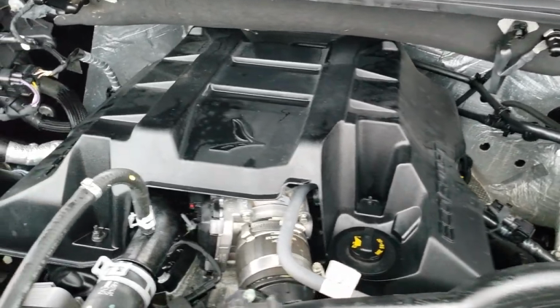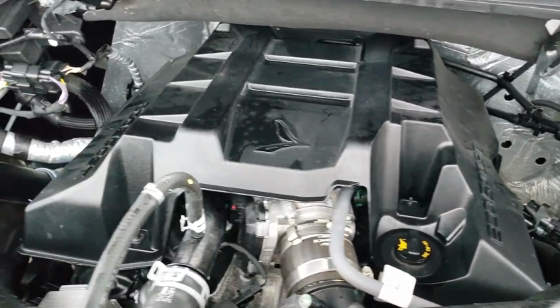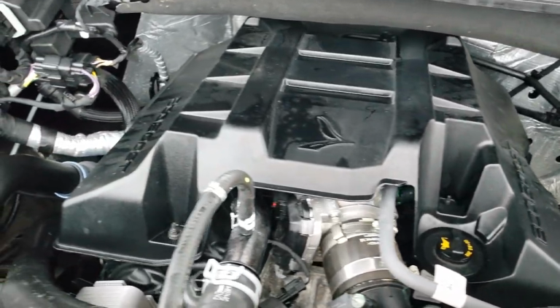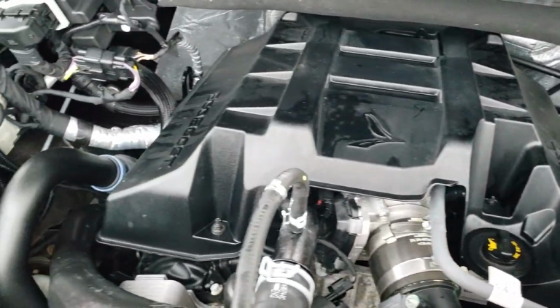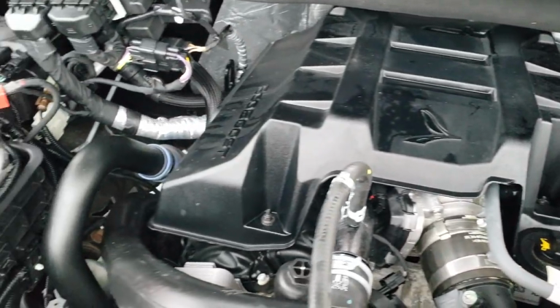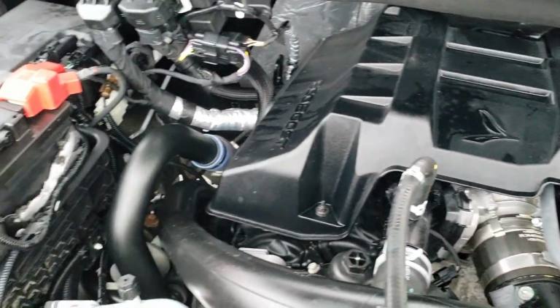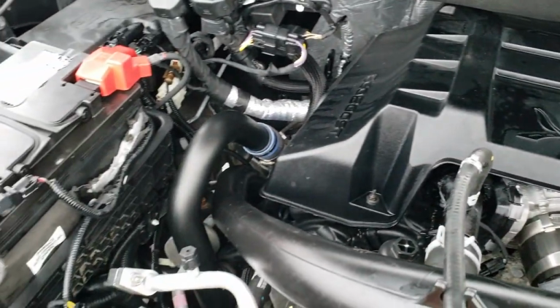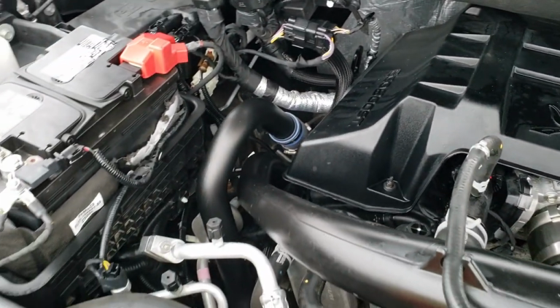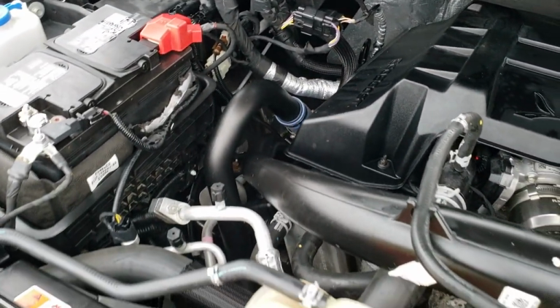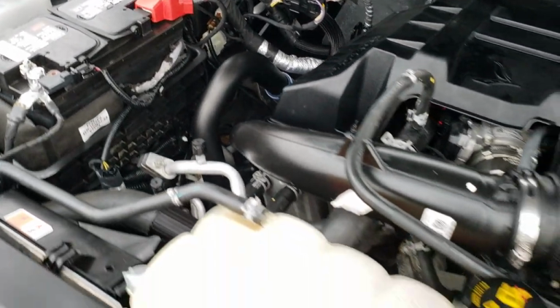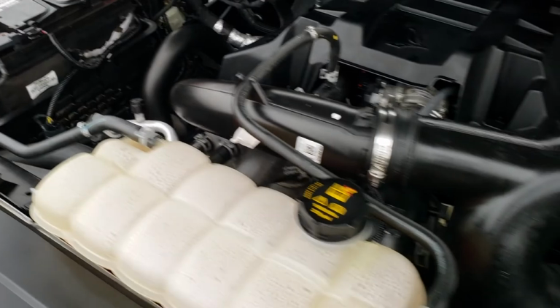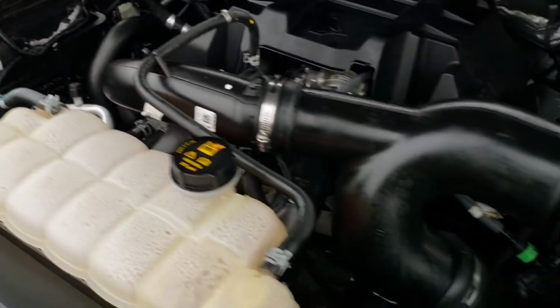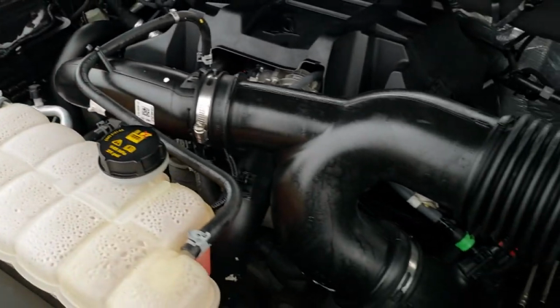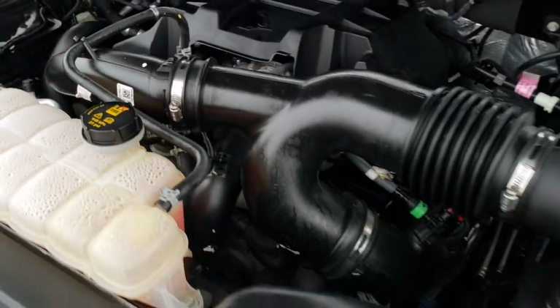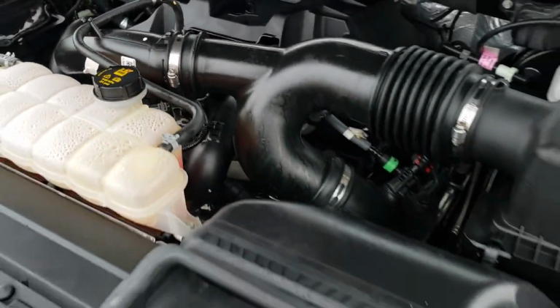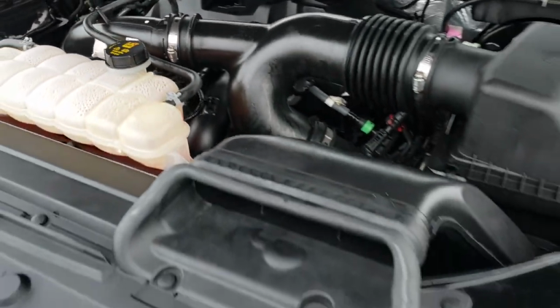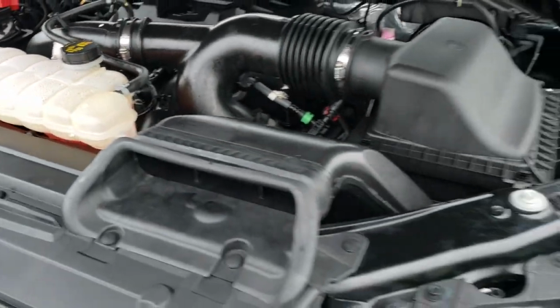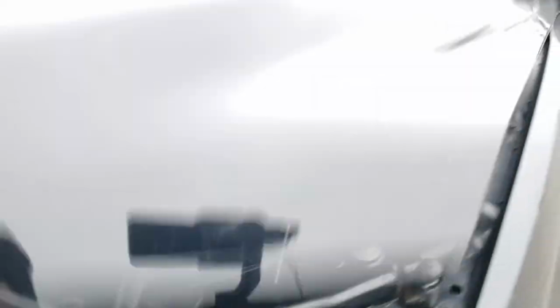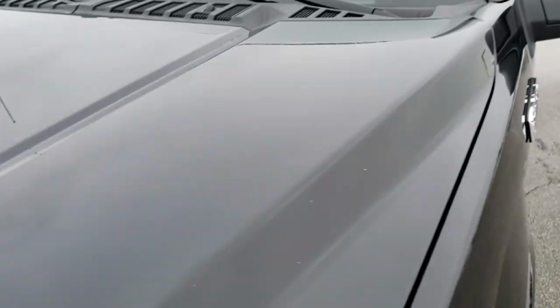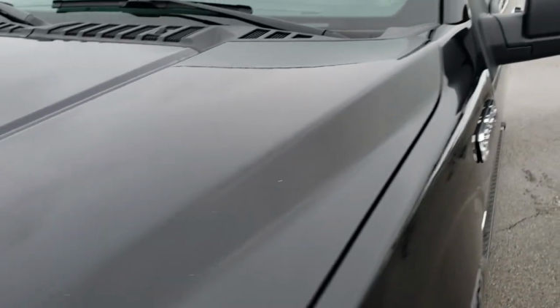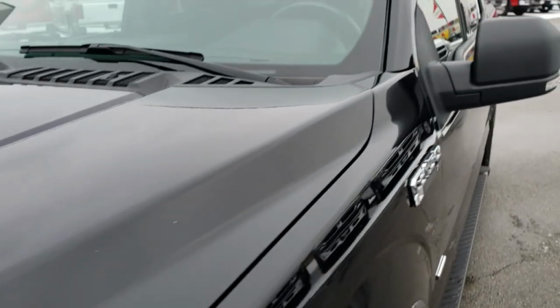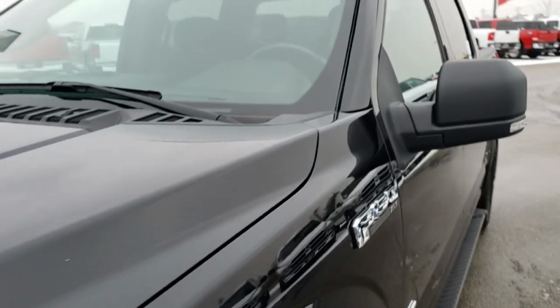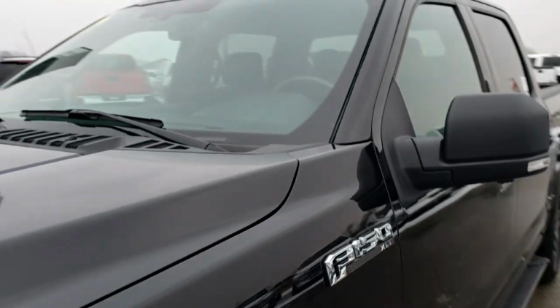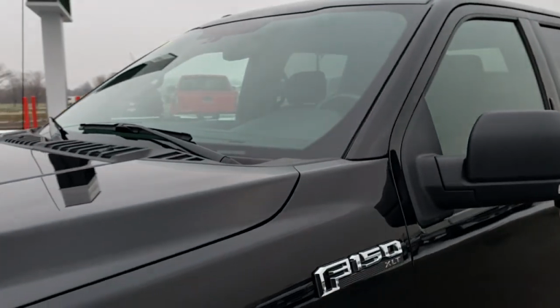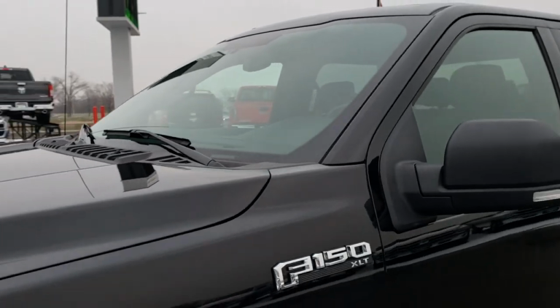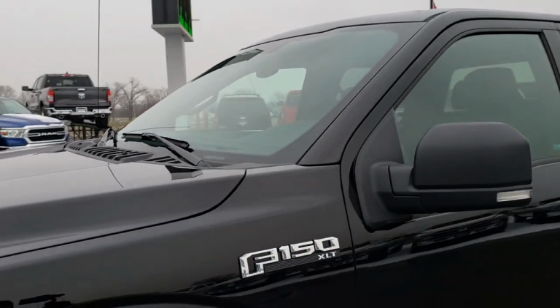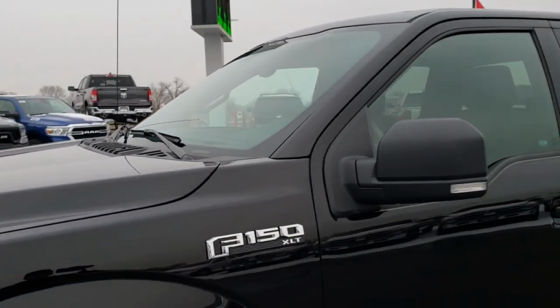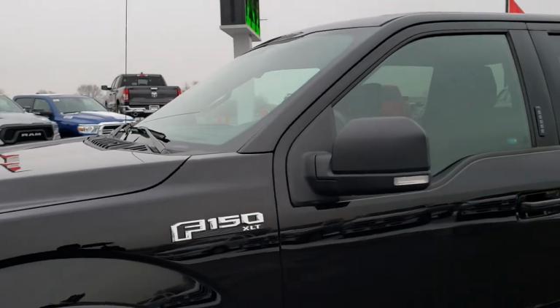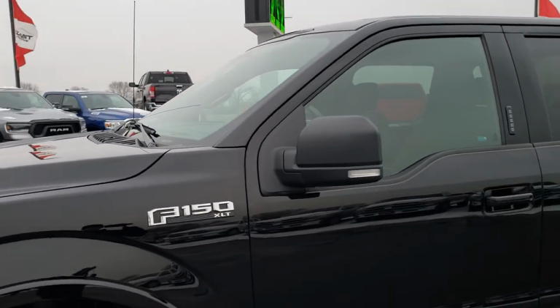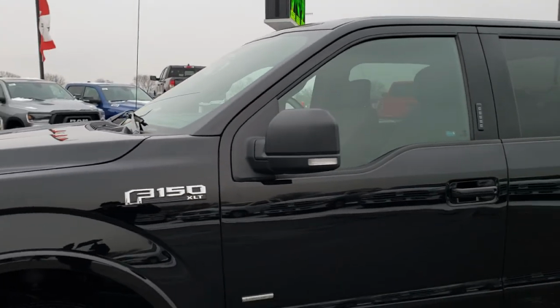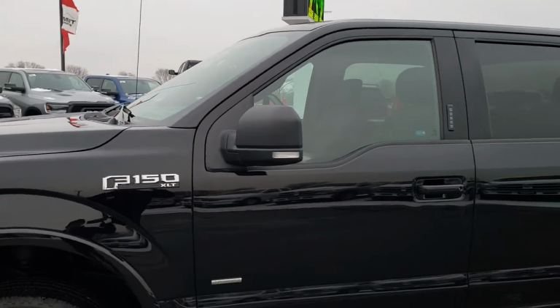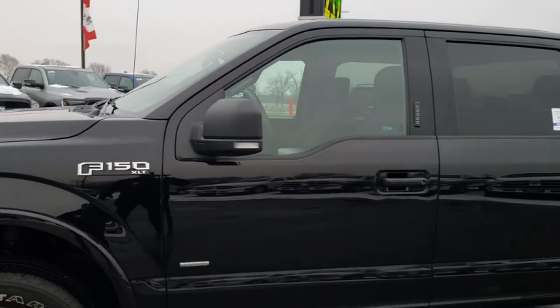This truck has been fully safetied and inspected by our service shop. It has a fresh oil and filter change. All the fluids have been checked and topped off. This truck is 100% ready to go.